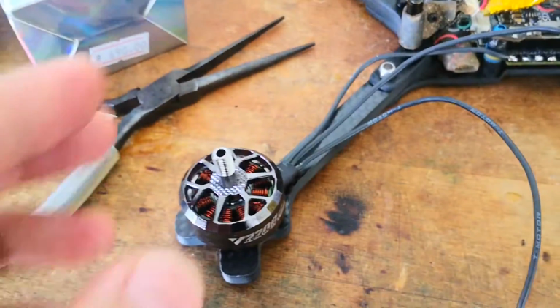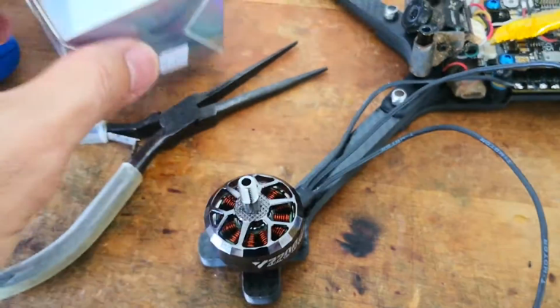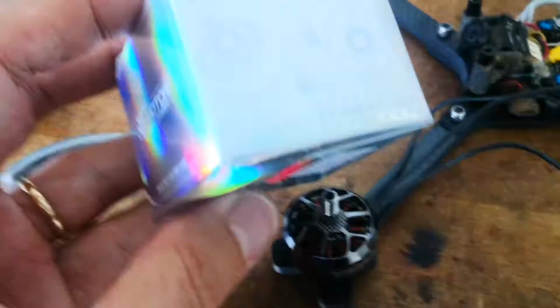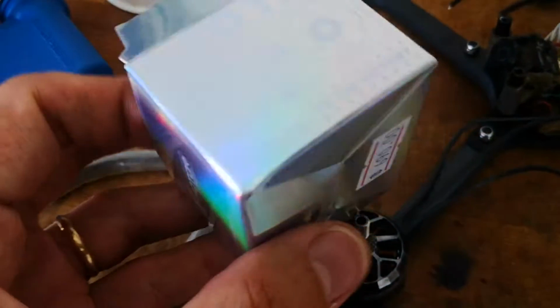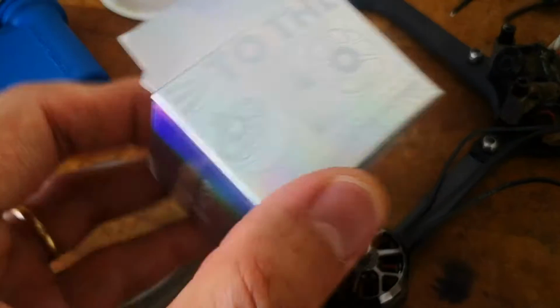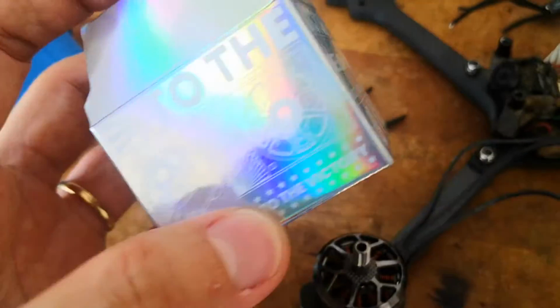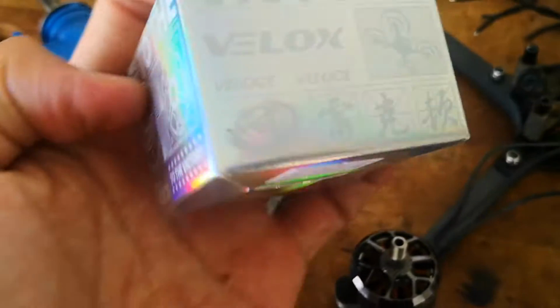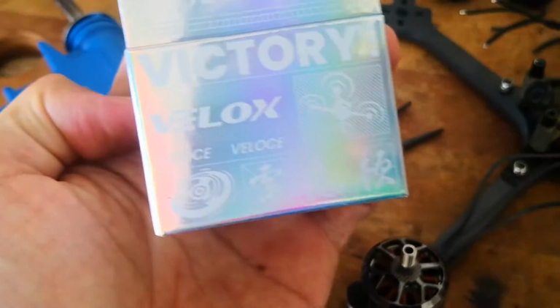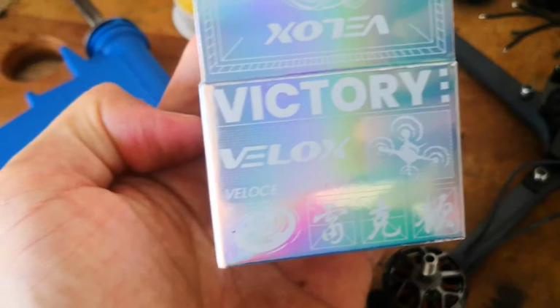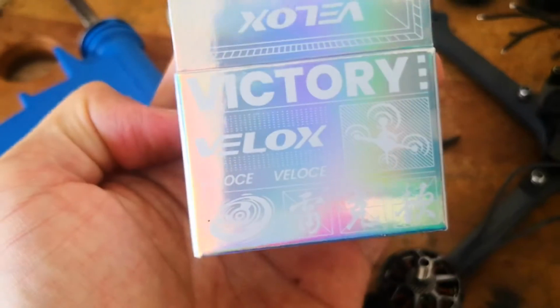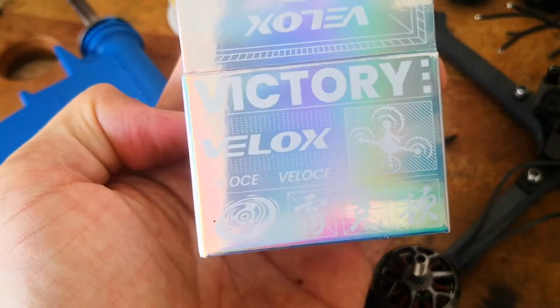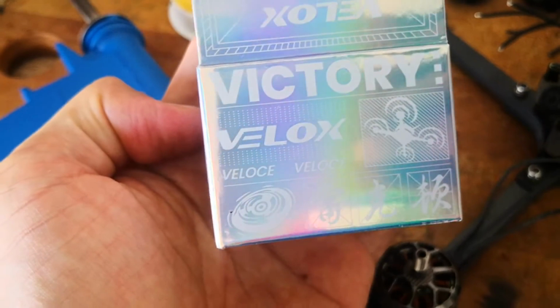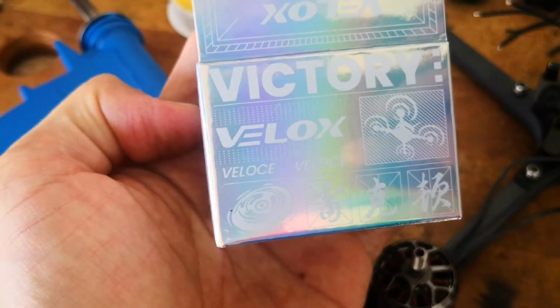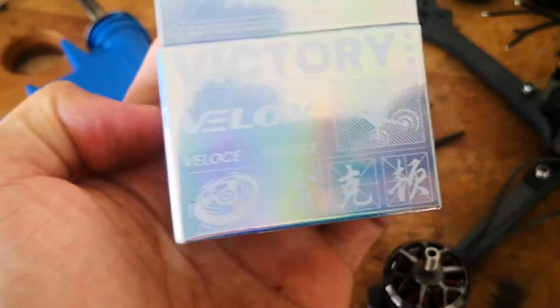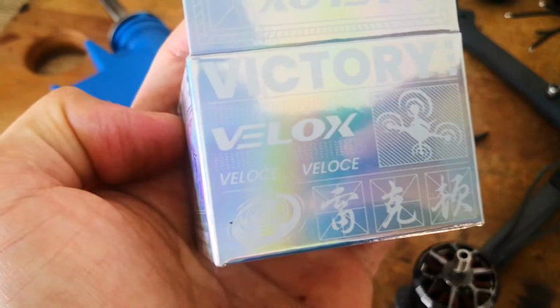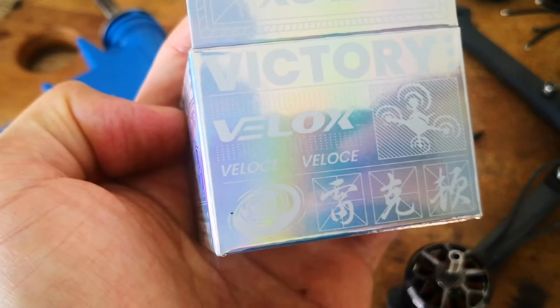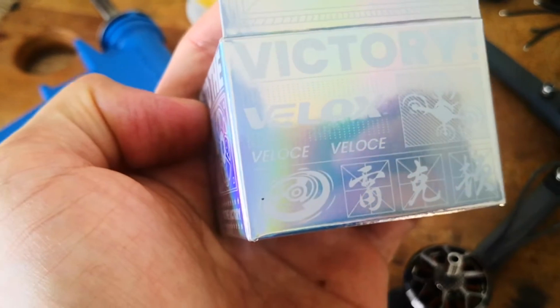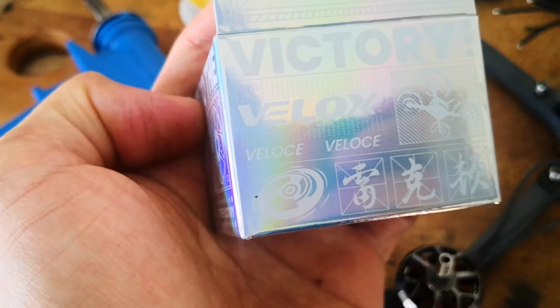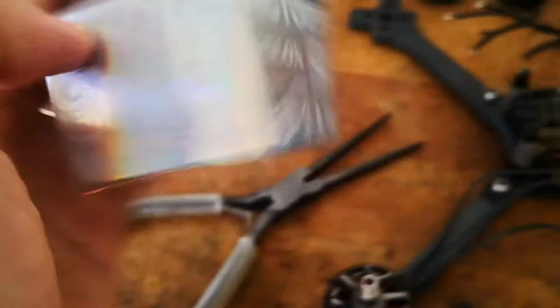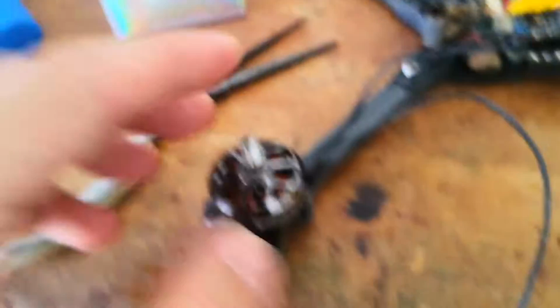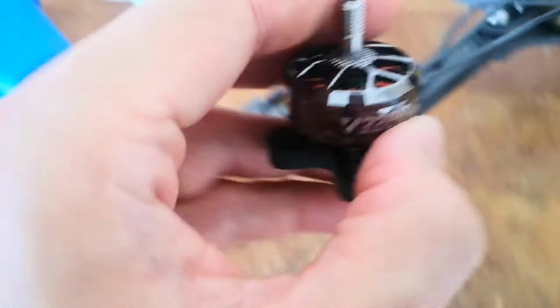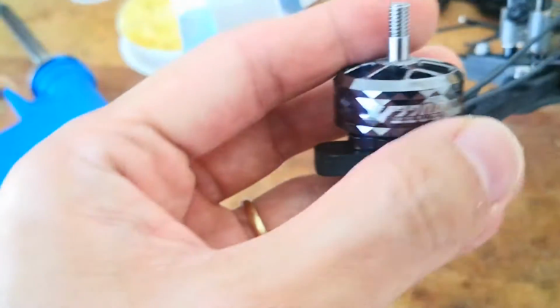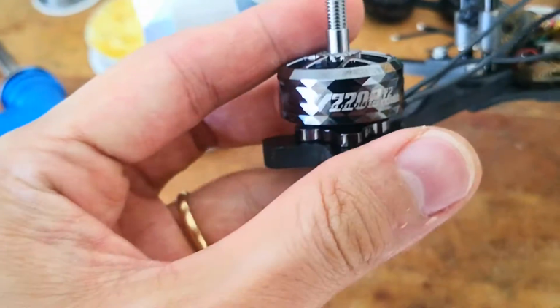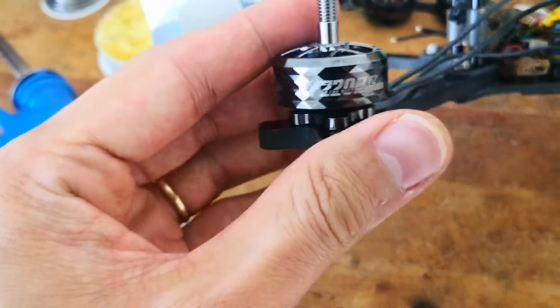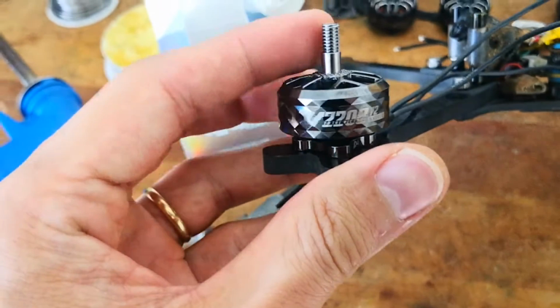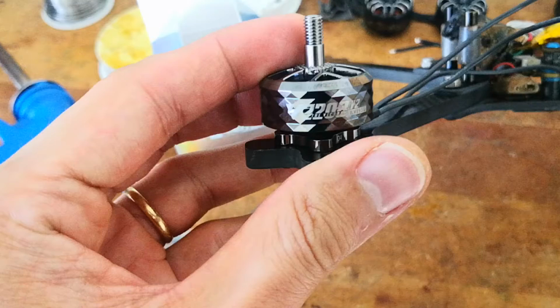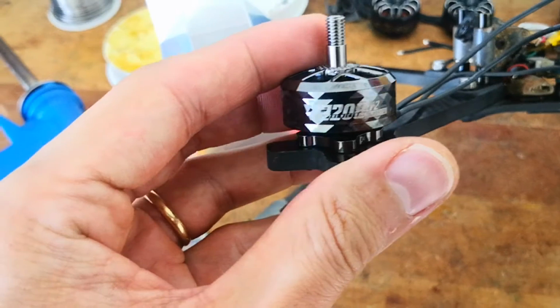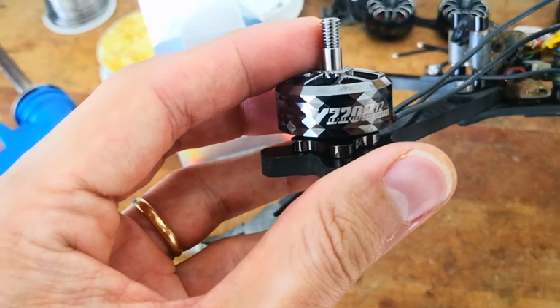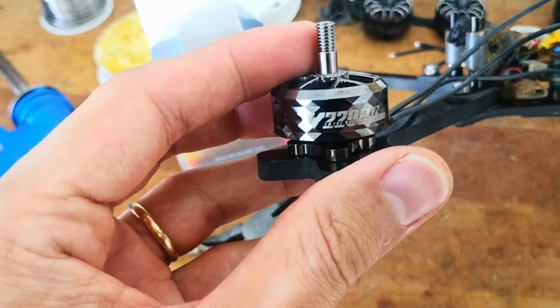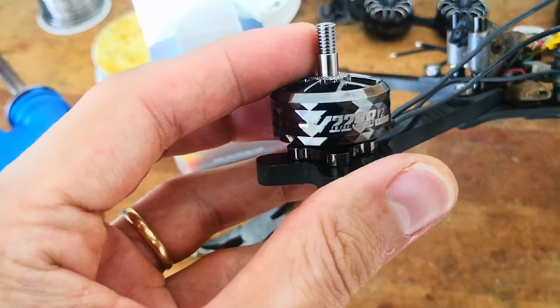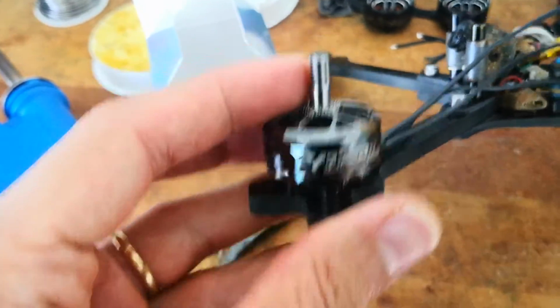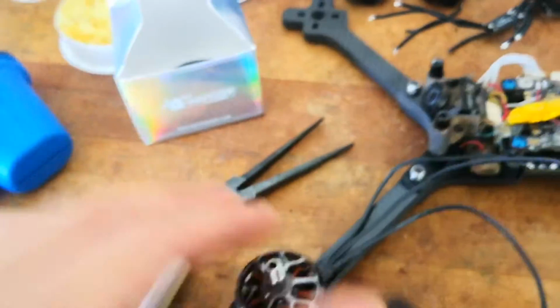But fortunately, for this type of model from T-Motor — which is the V-Lux — it has the size of the model stated on the bell, which is great.